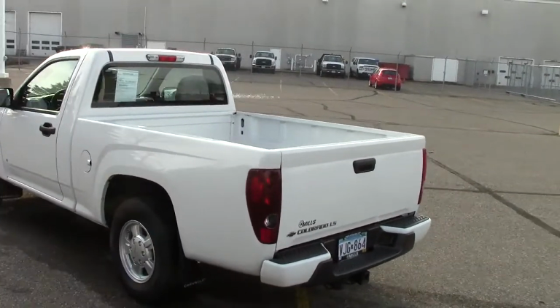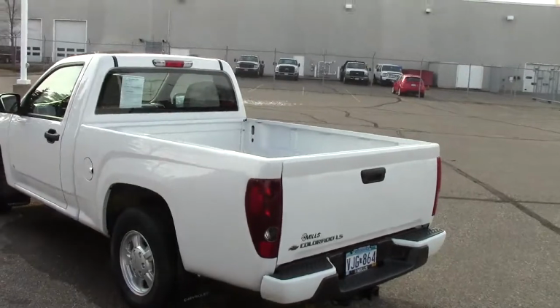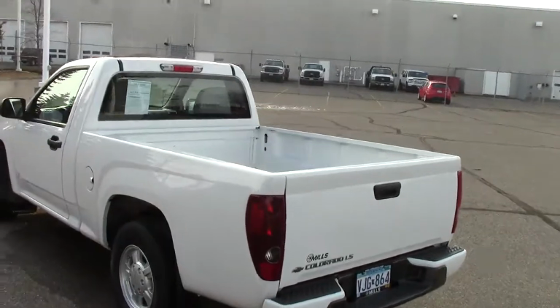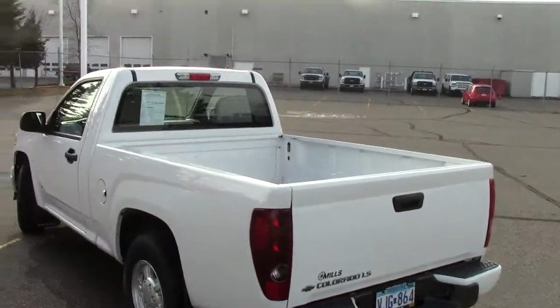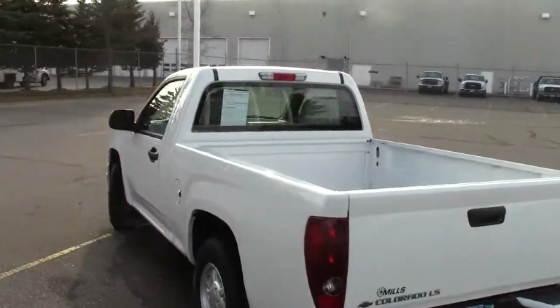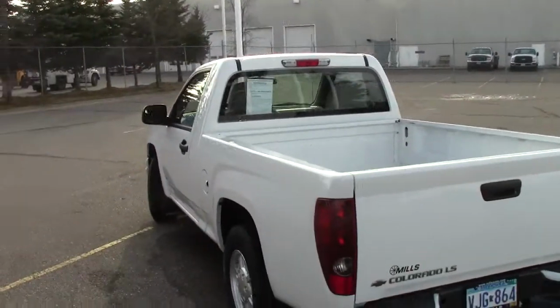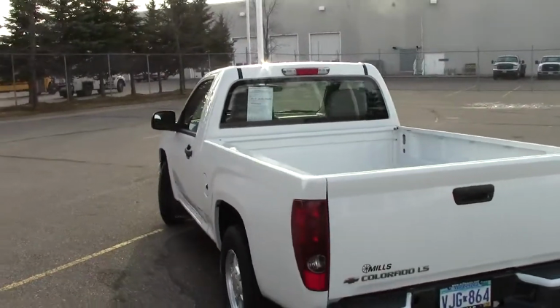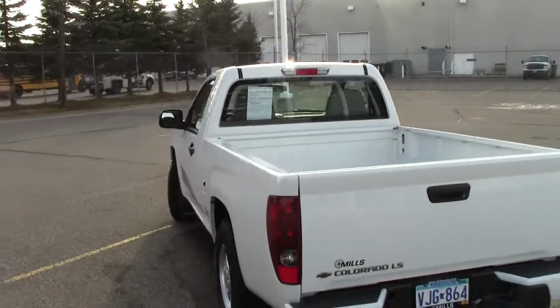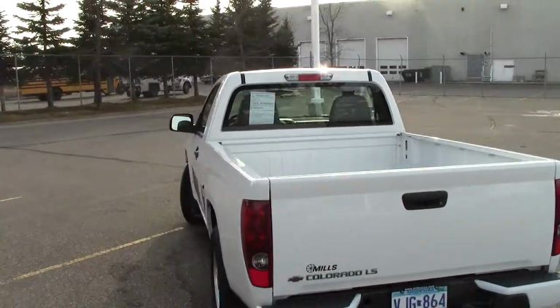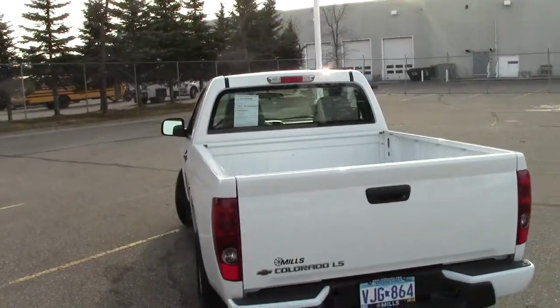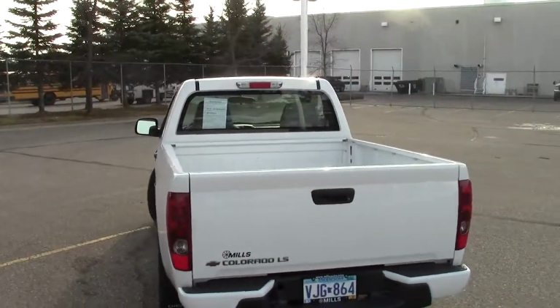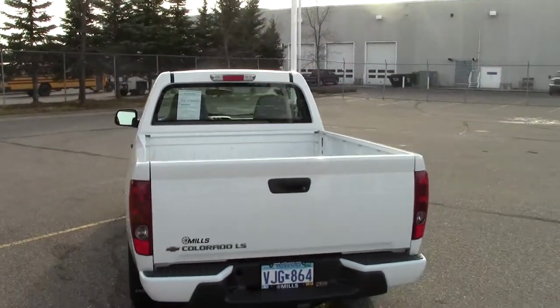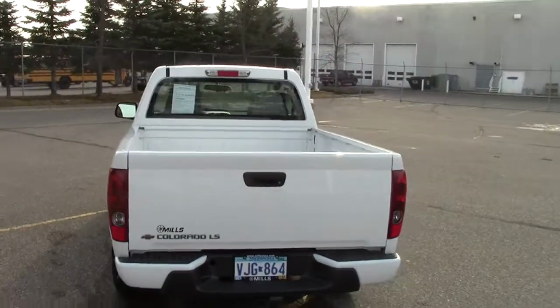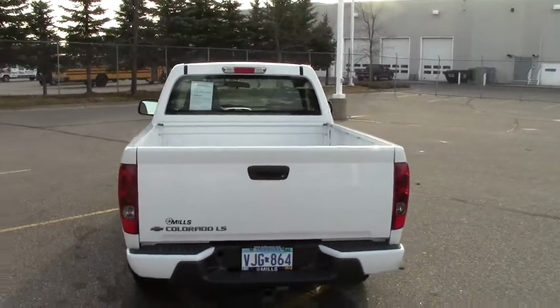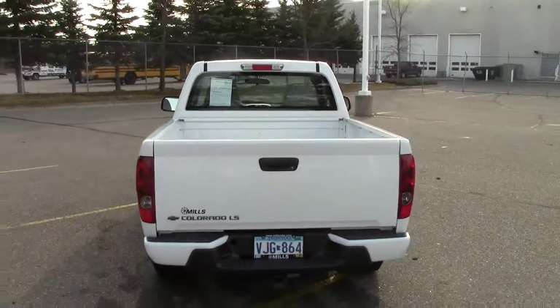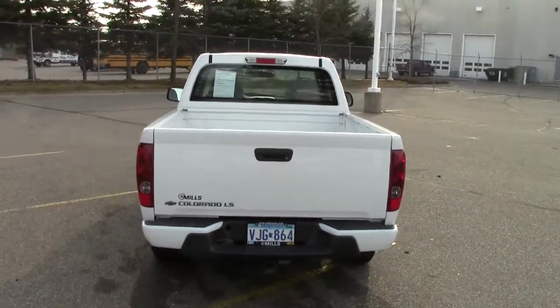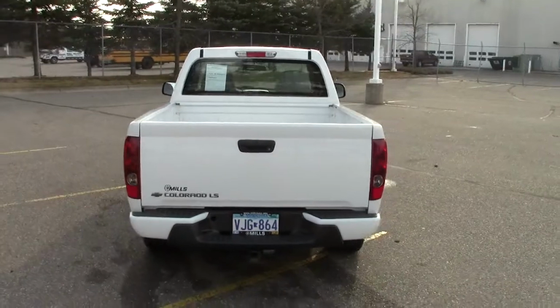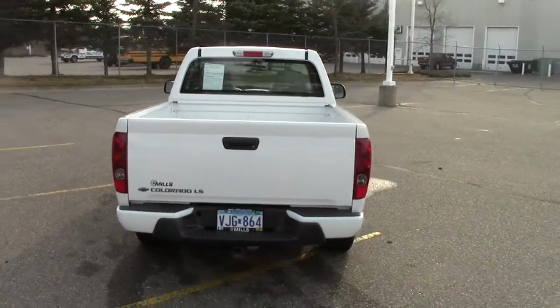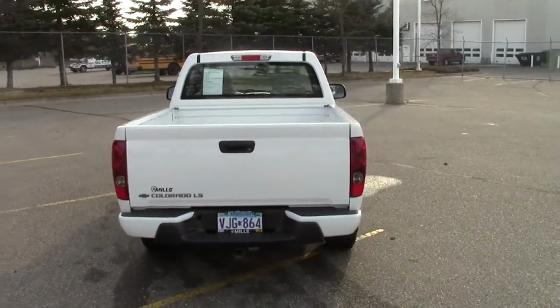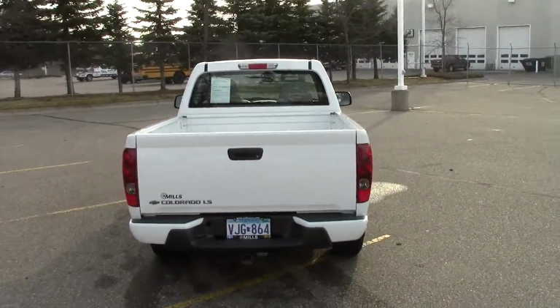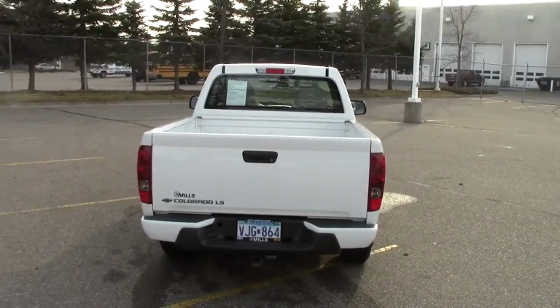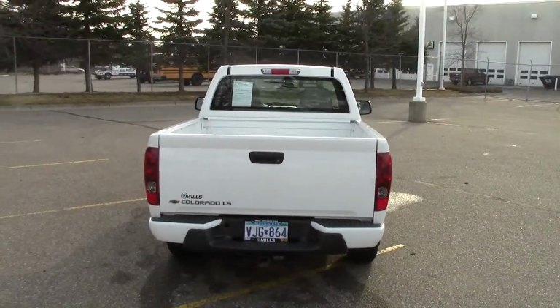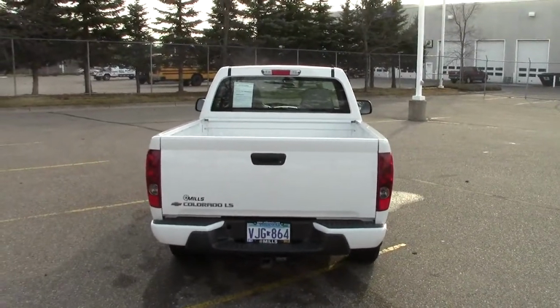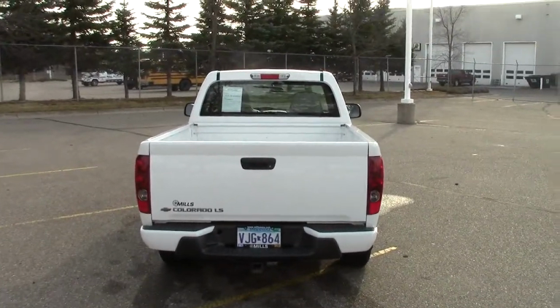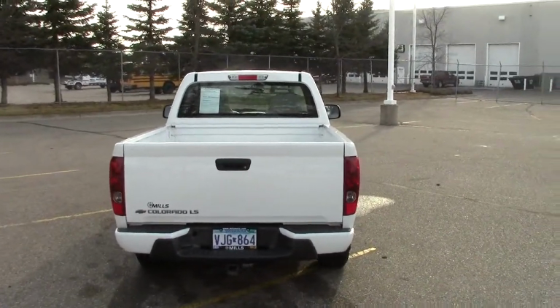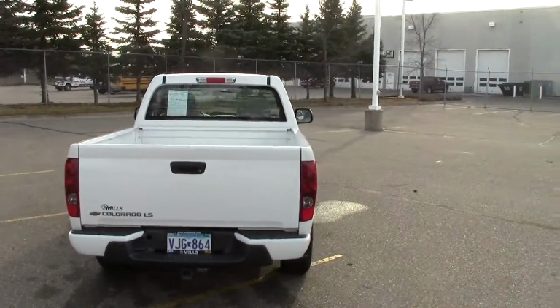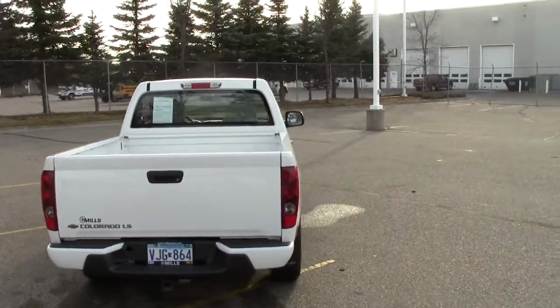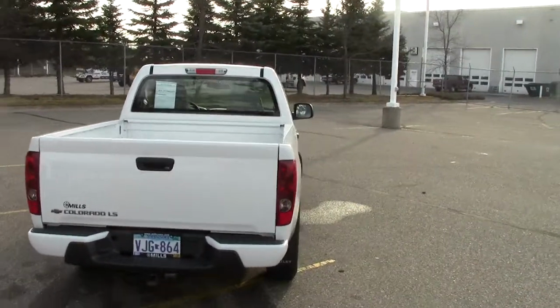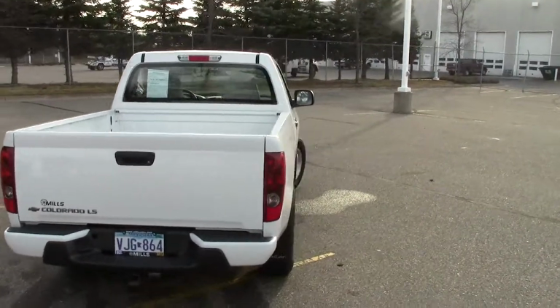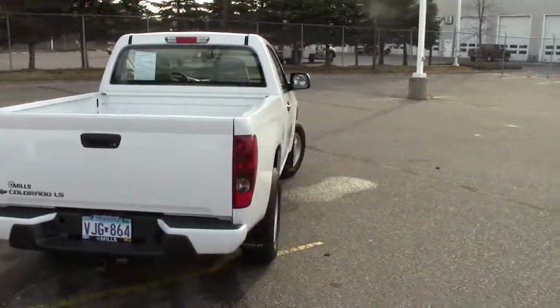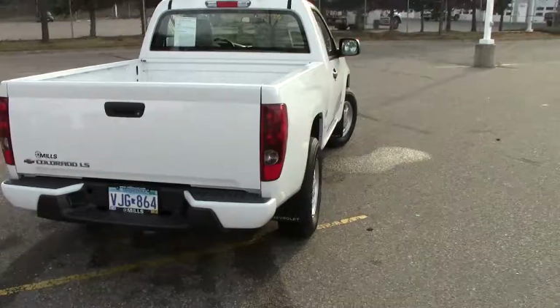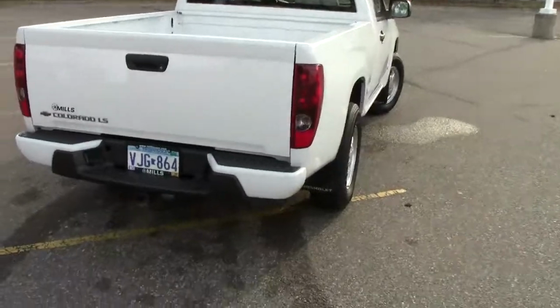Stock number is 1F-130-019B as in boy. It is obviously white in color. There's only 24,000 miles on this particular truck.